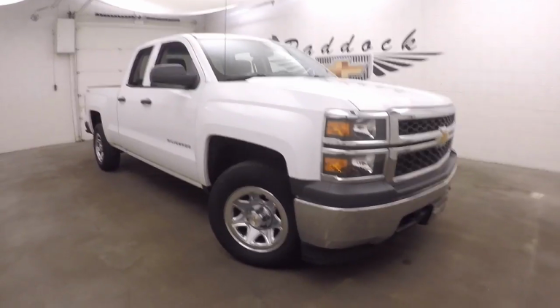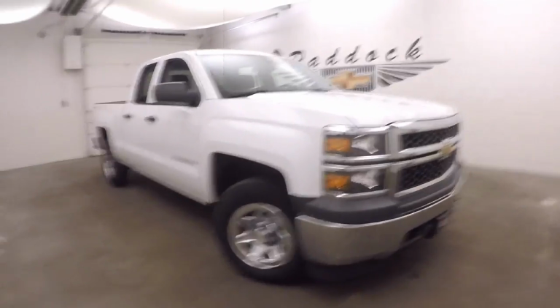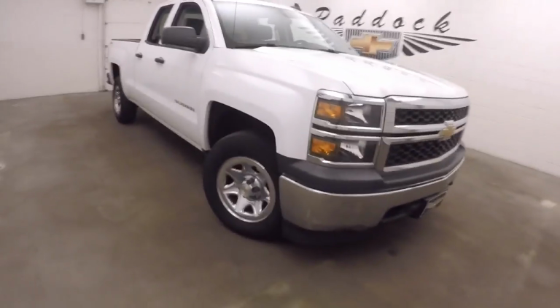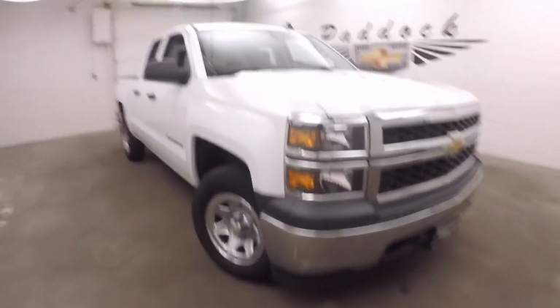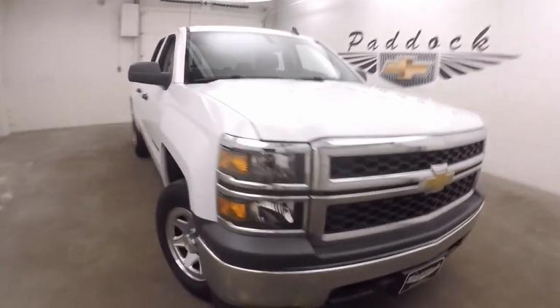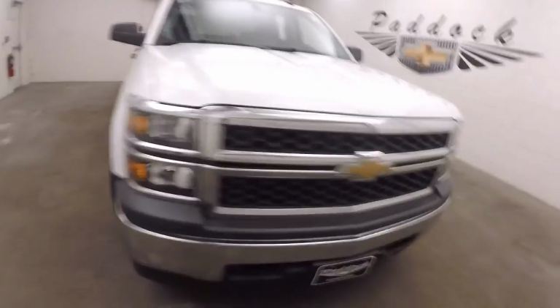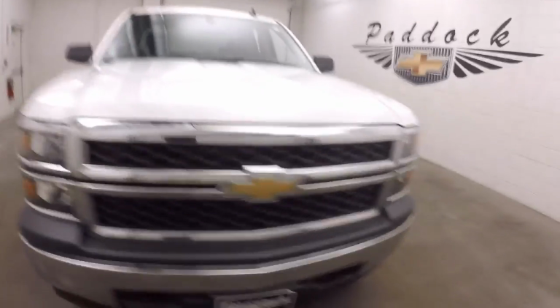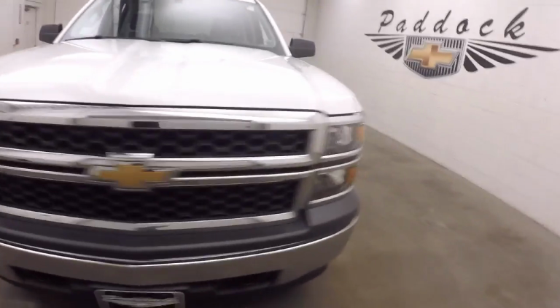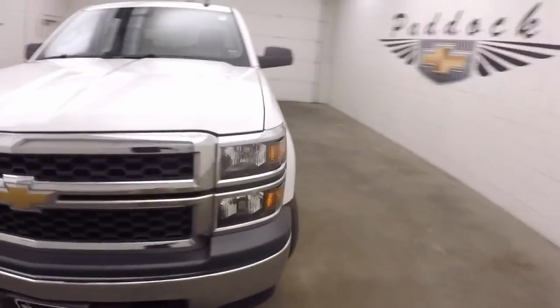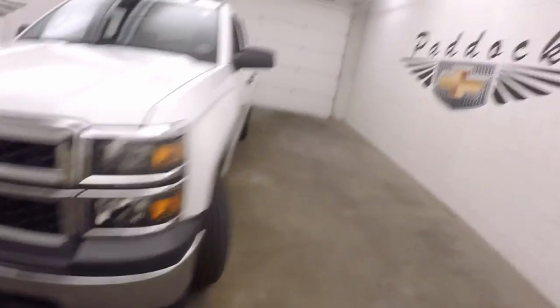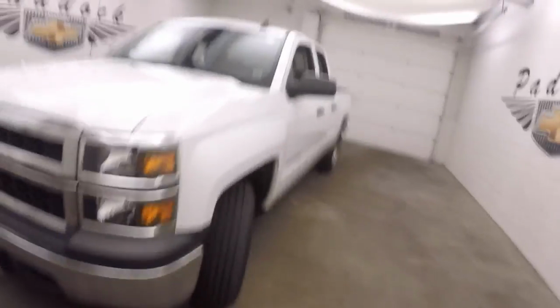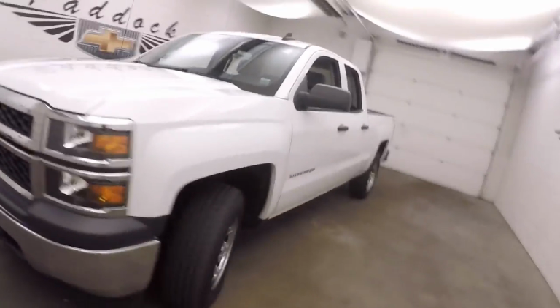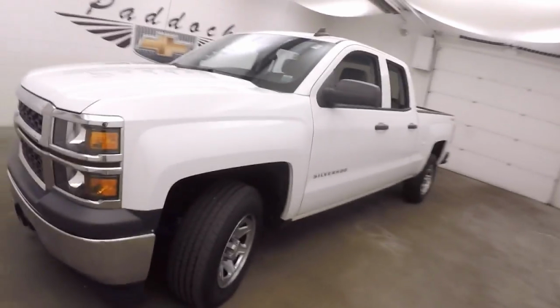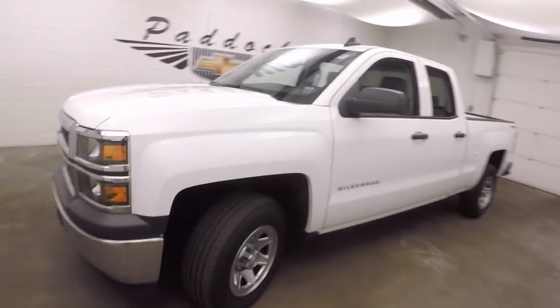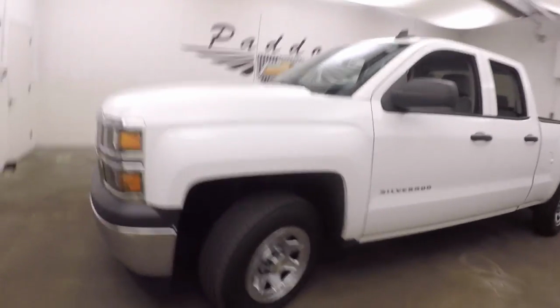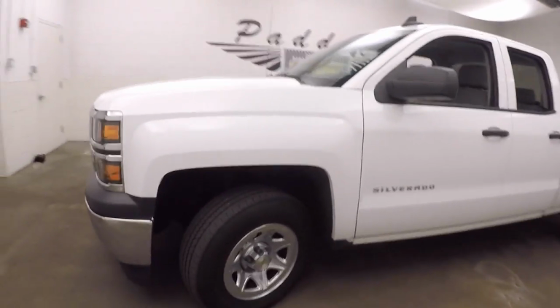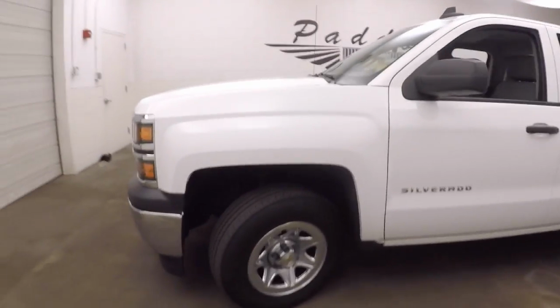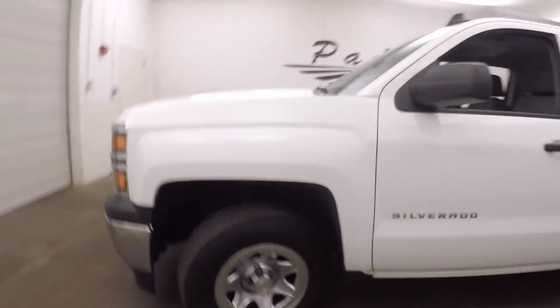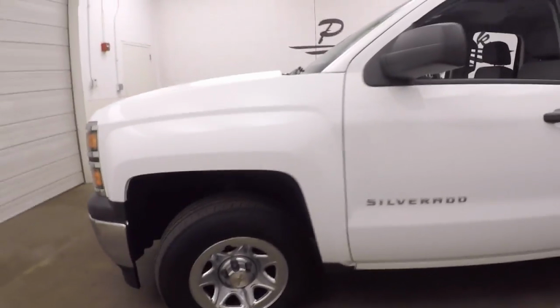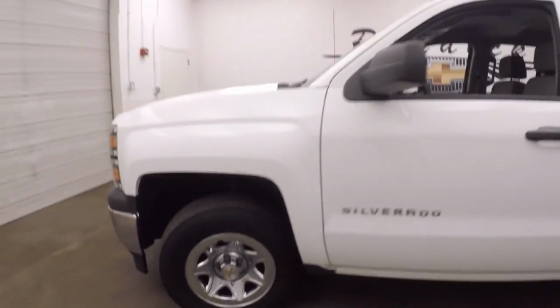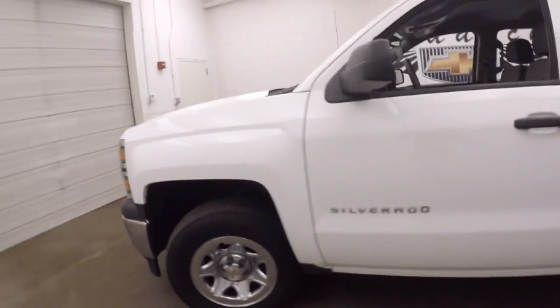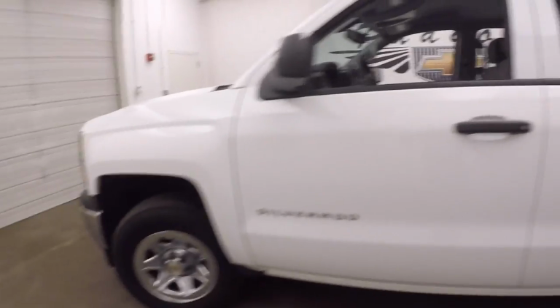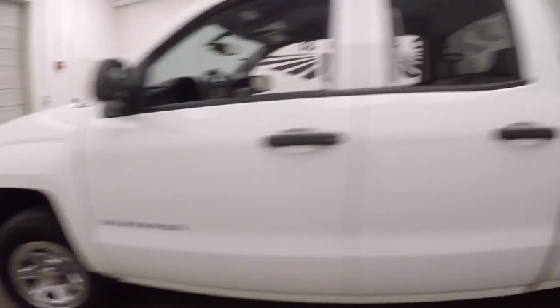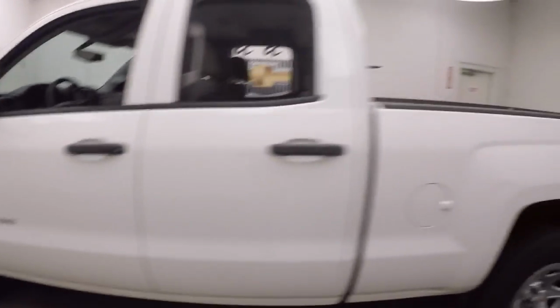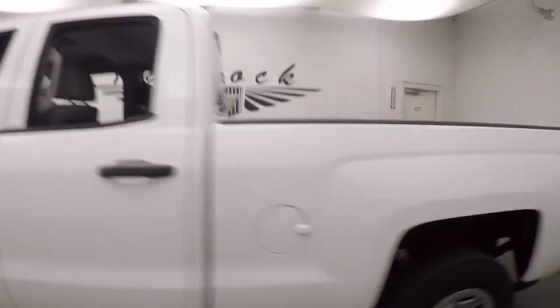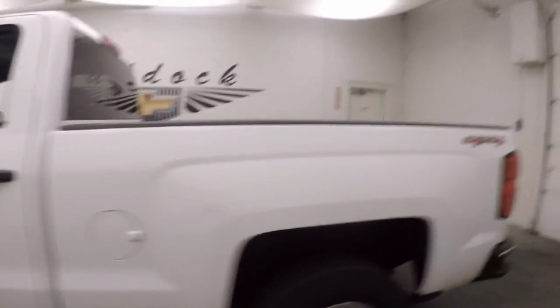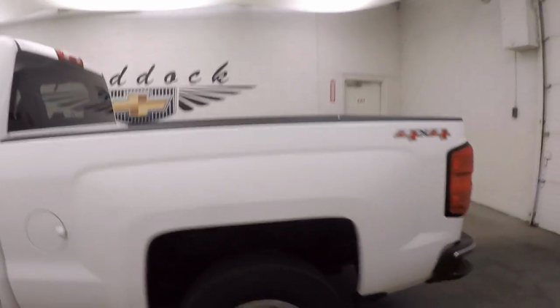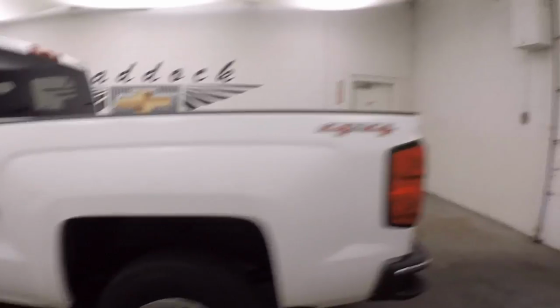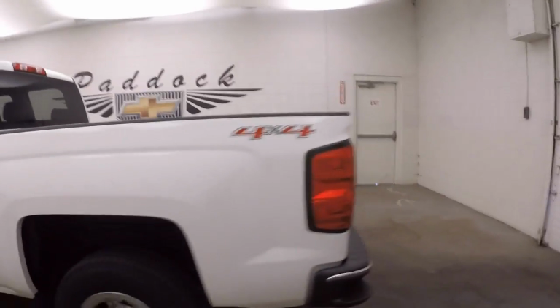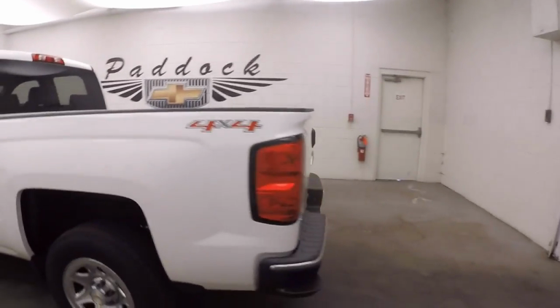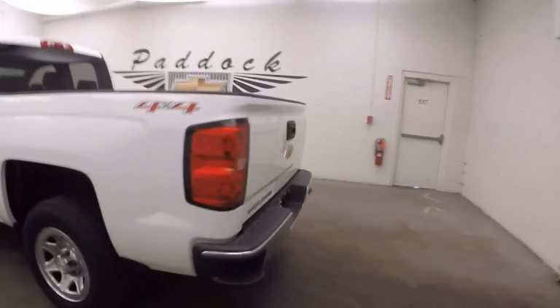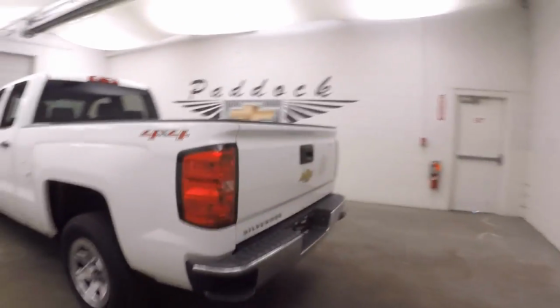This is a 2015 Chevy Silverado — this one is a work truck. It has rubber floor mats, steel wheels with nice chrome covers over them to keep them looking nice. It is a four-wheel drive.